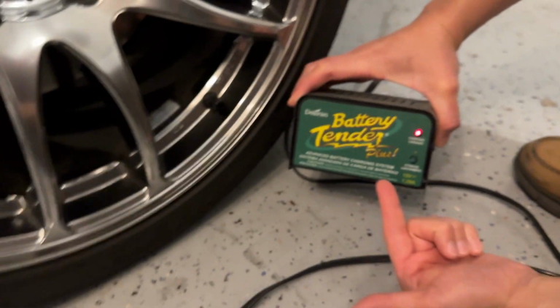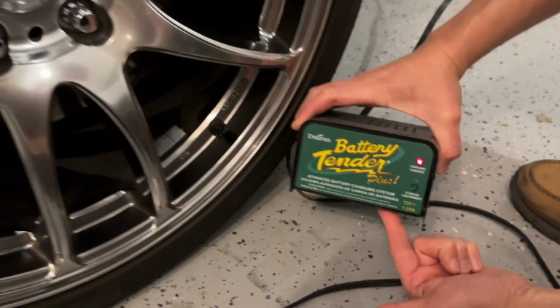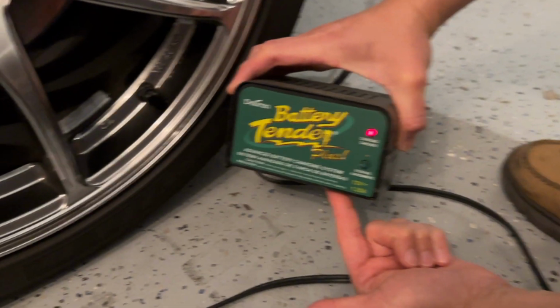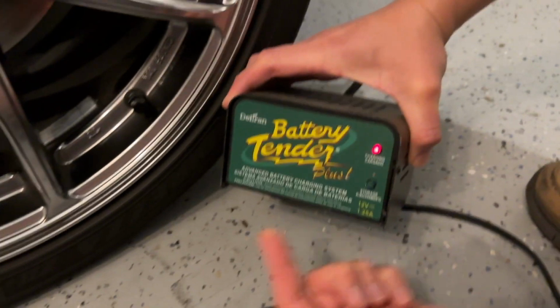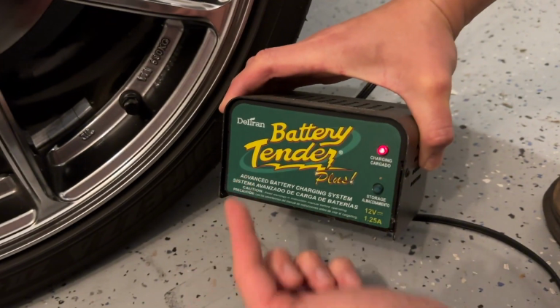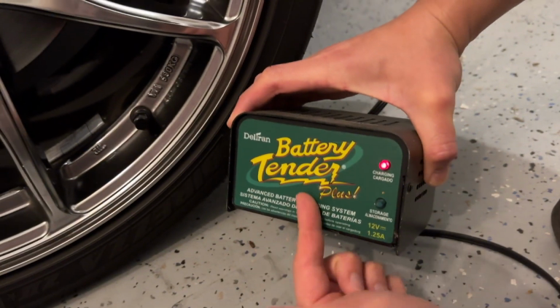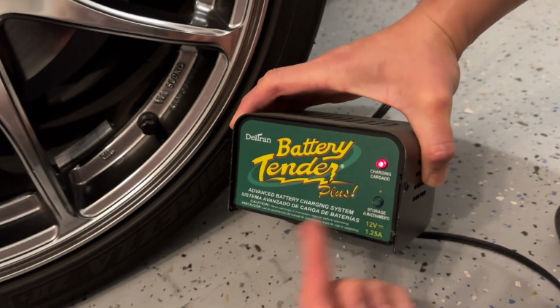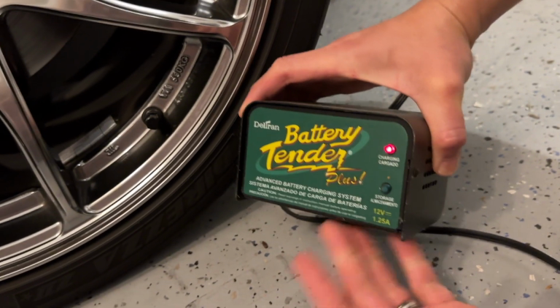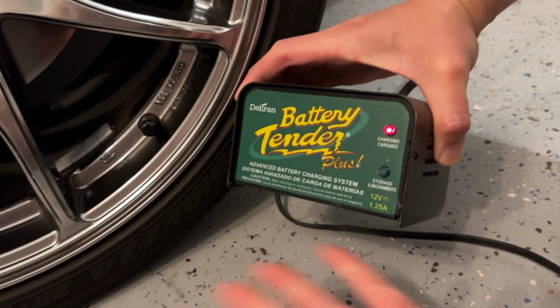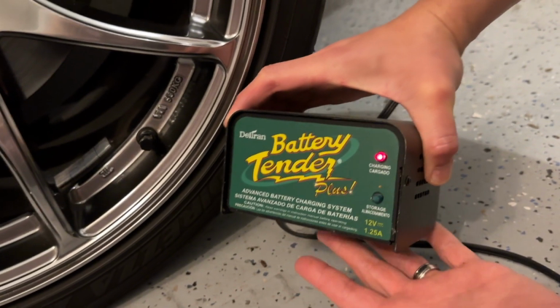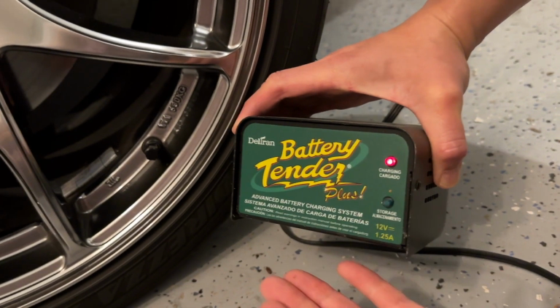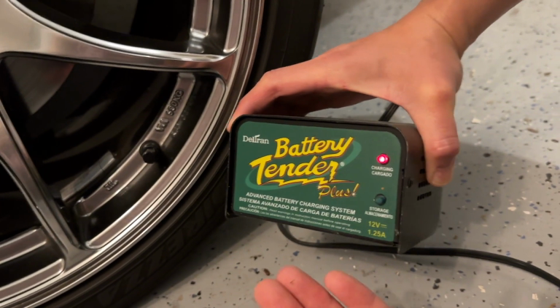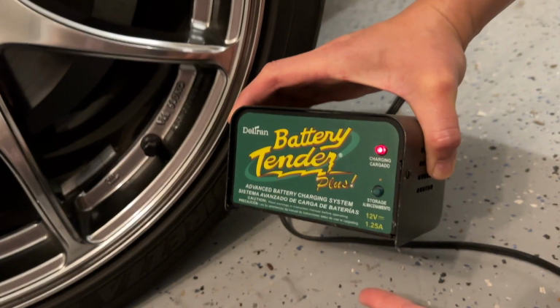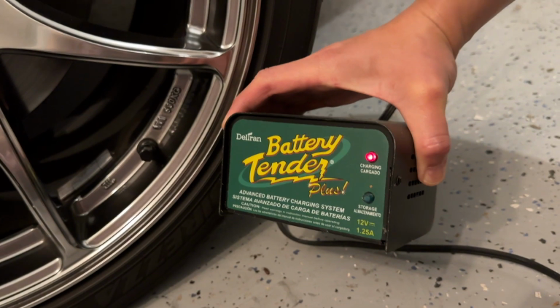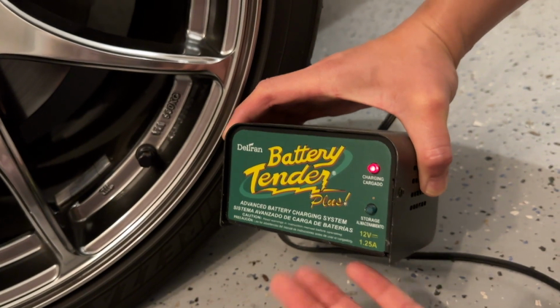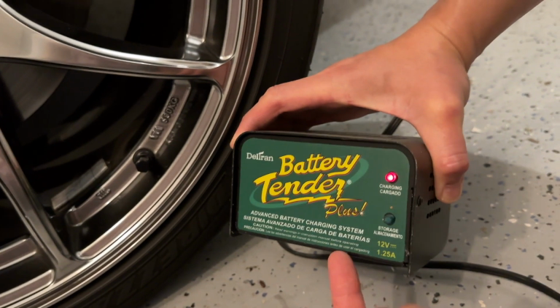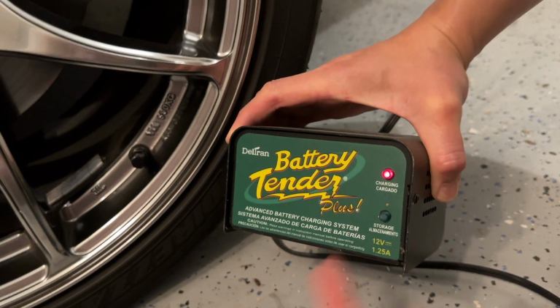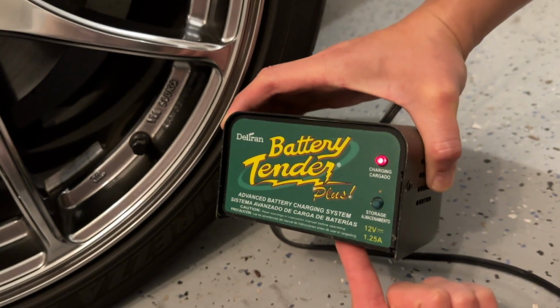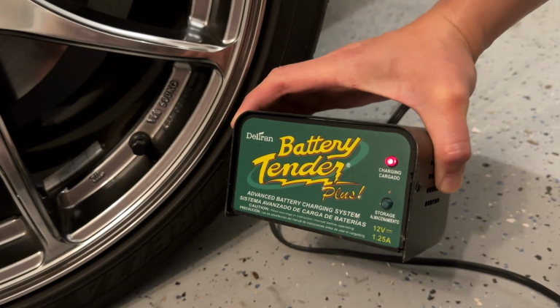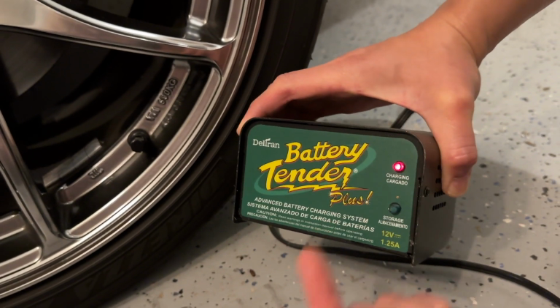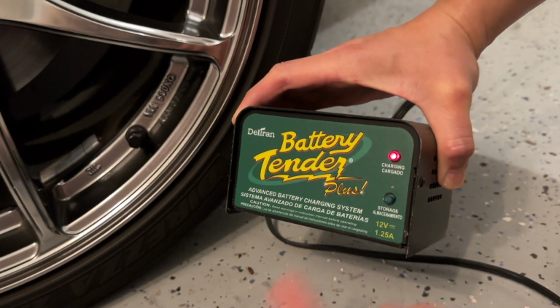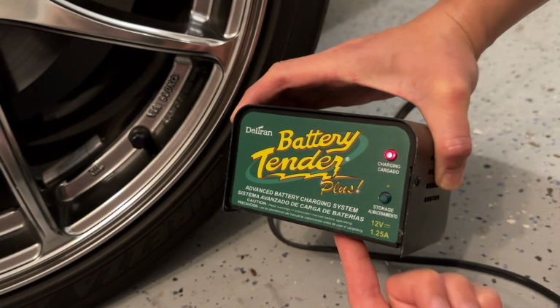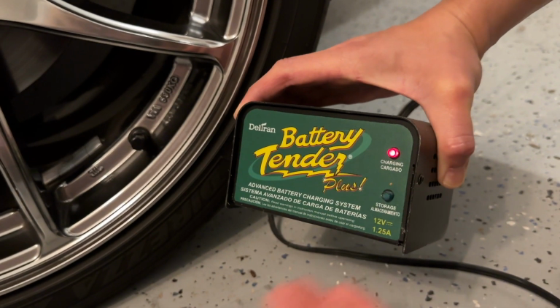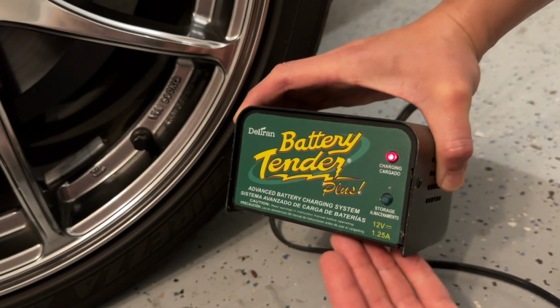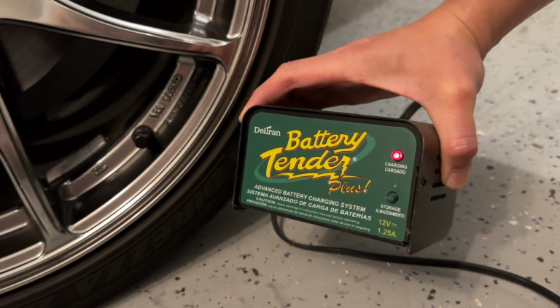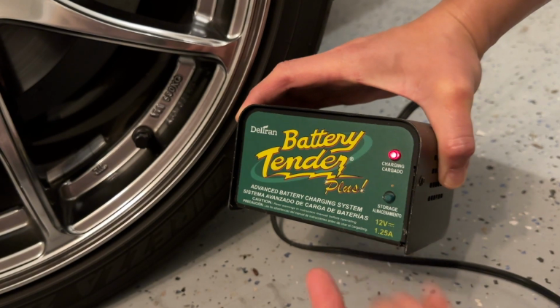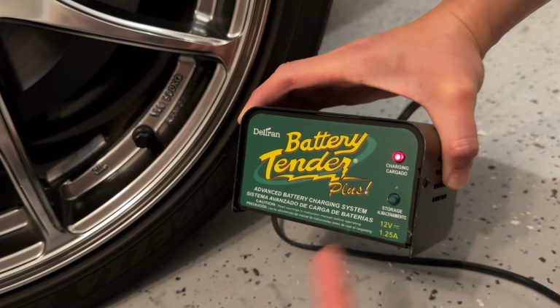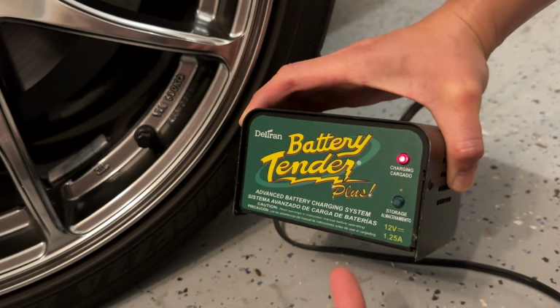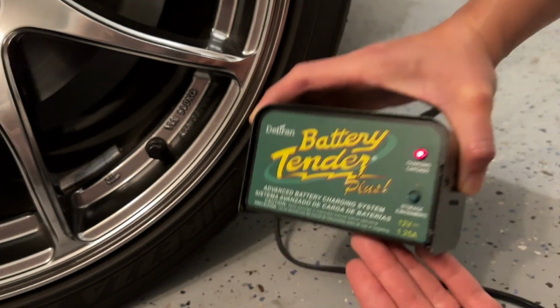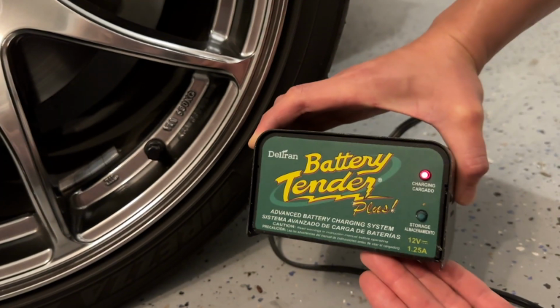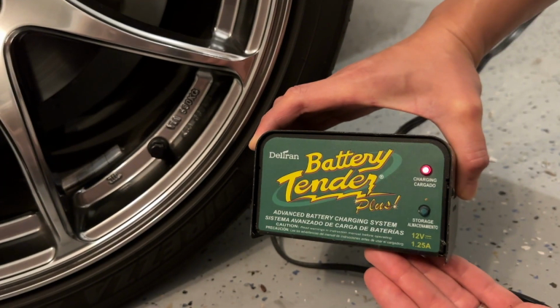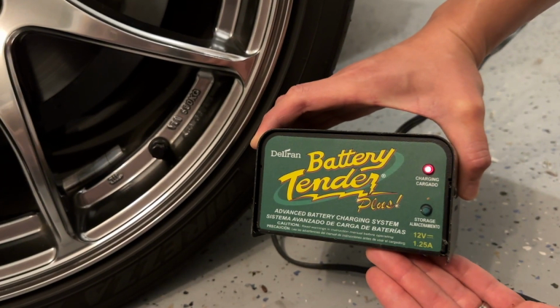We highly recommend this one. This is the Deltran Battery Tender Plus — something we've been using for over 10 years now. Absolutely a must-have for any vehicle you store that you don't drive more than once a week. This is a must-have — the Battery Tender Plus.